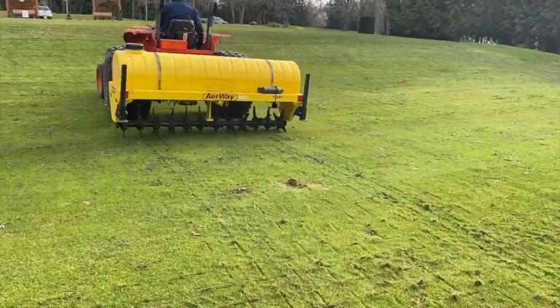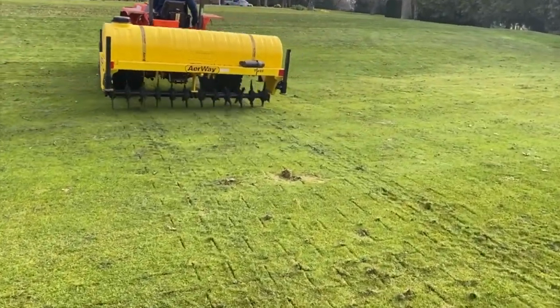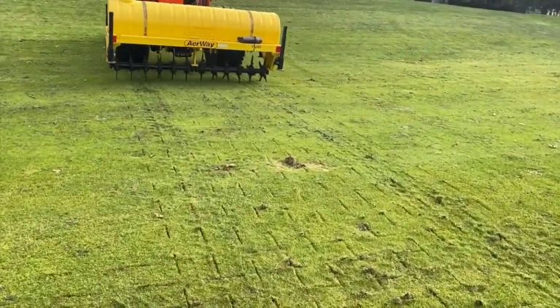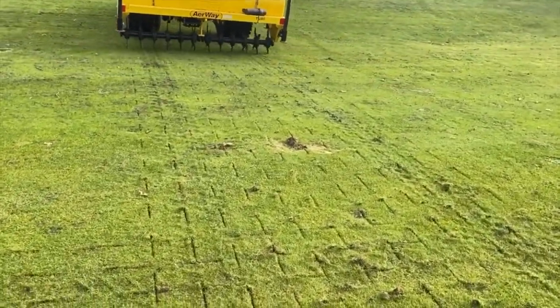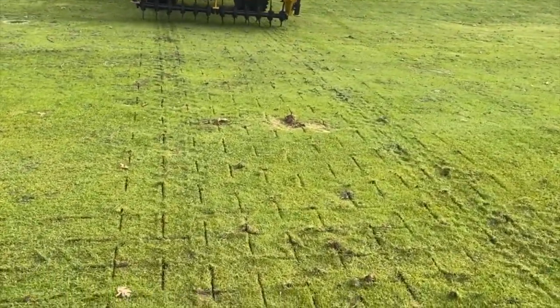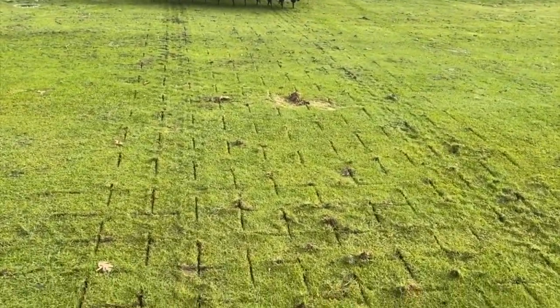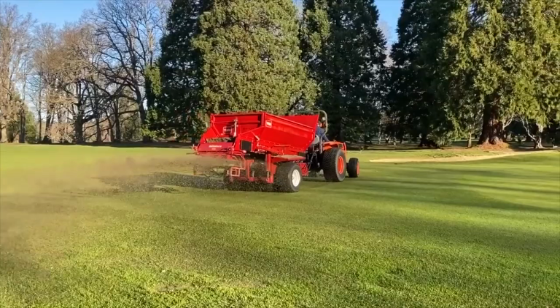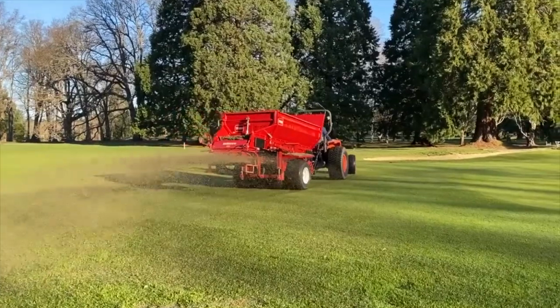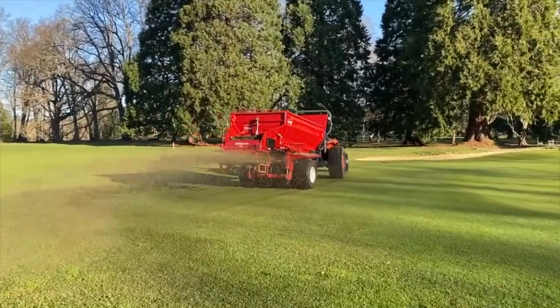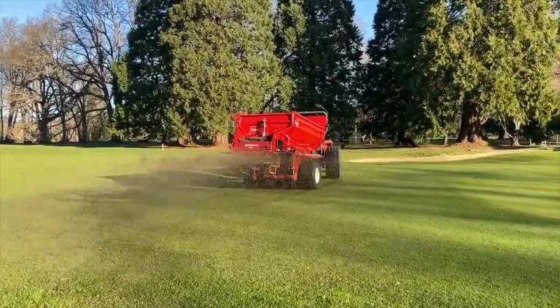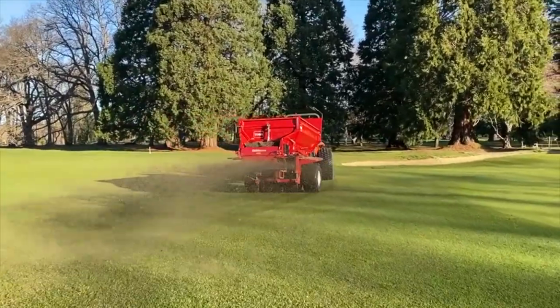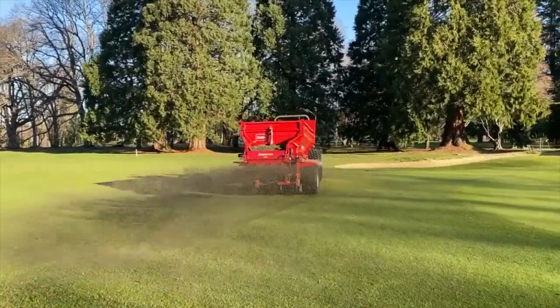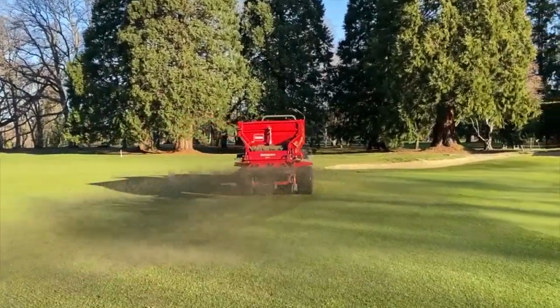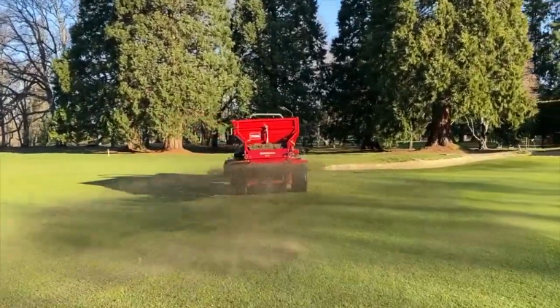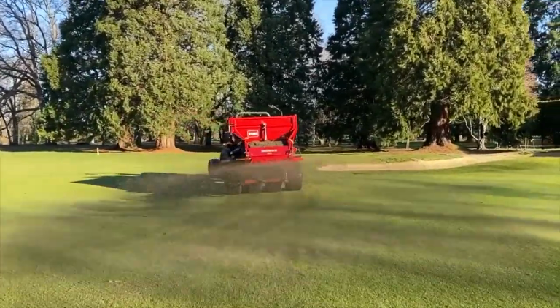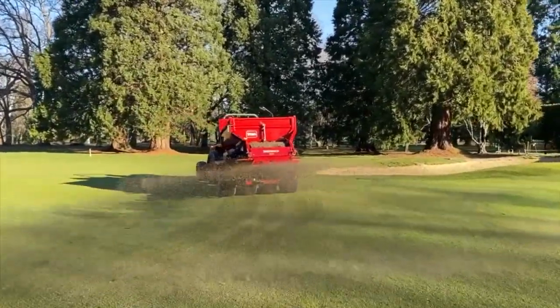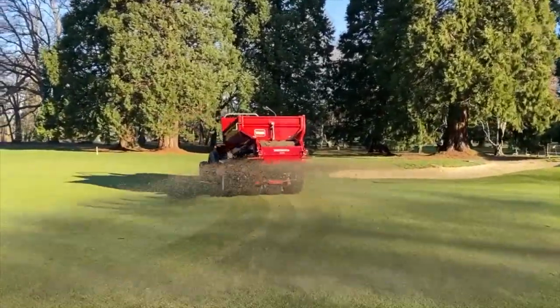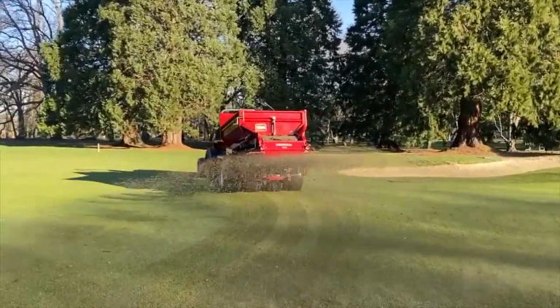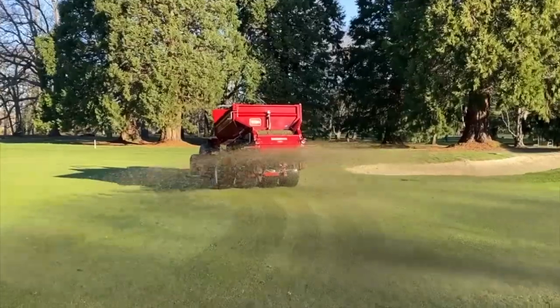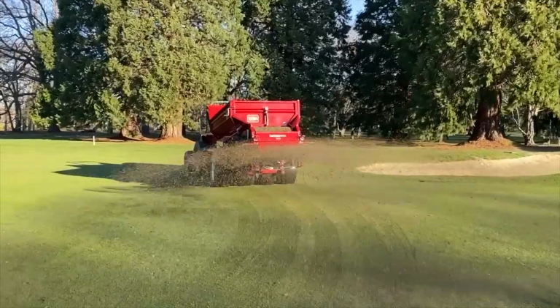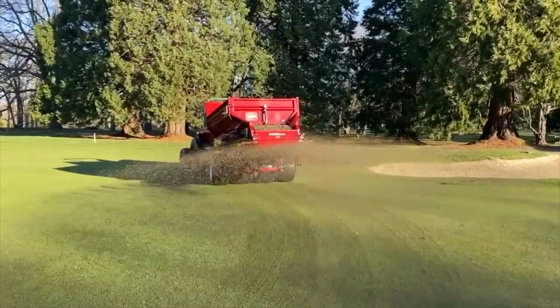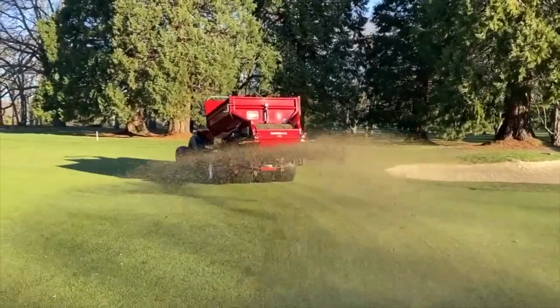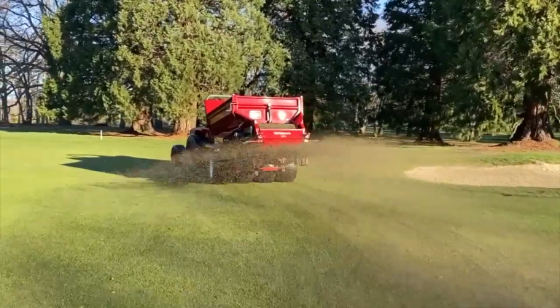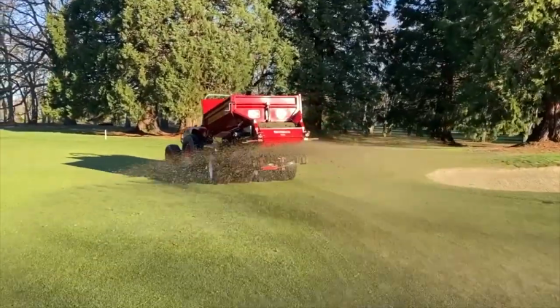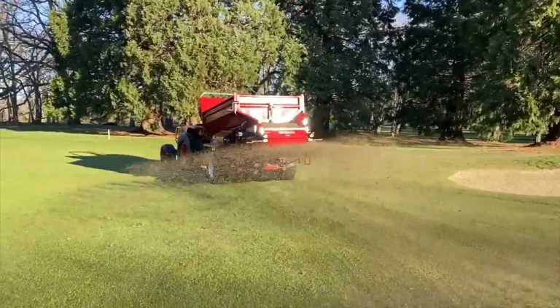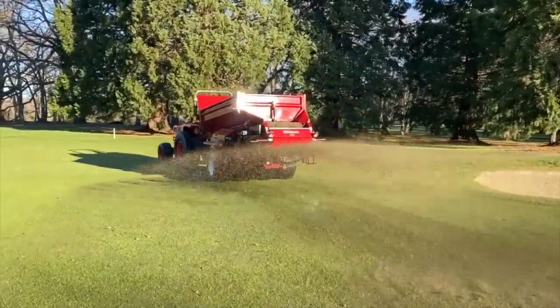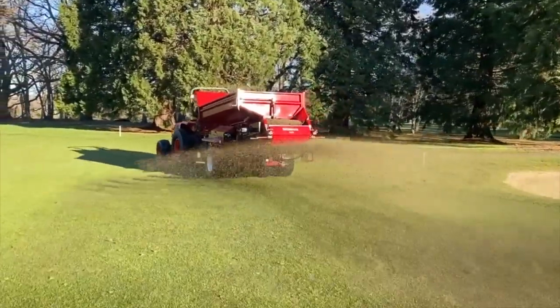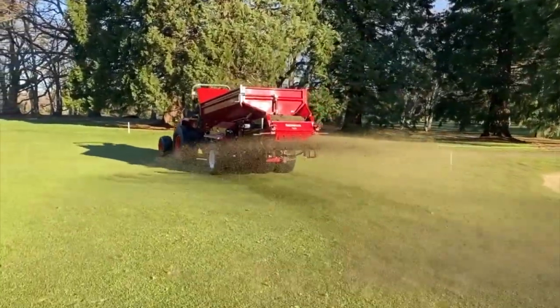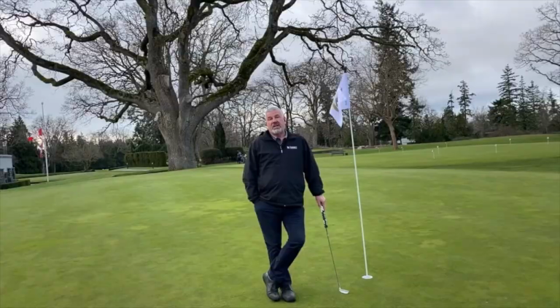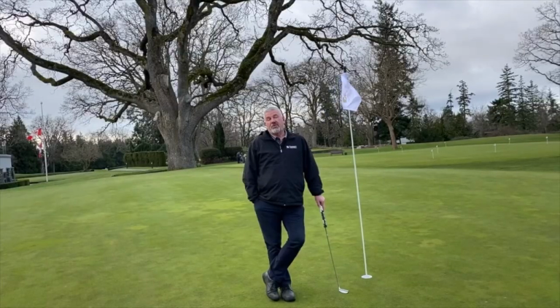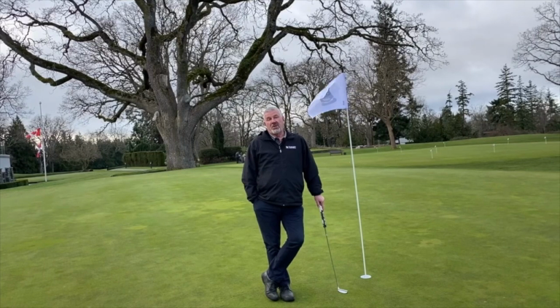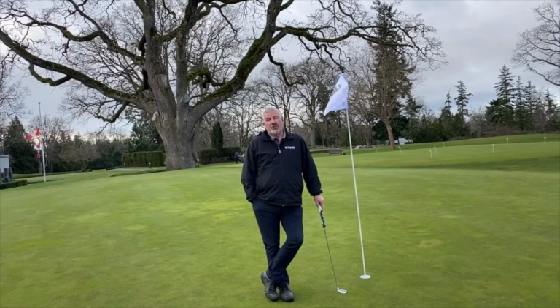As well, we started to actually apply some sand top dressing. Over the next couple of months, we'll be applying more and more sand in order to help firm up our playing surfaces. That alone has really helped dry up the golf course.